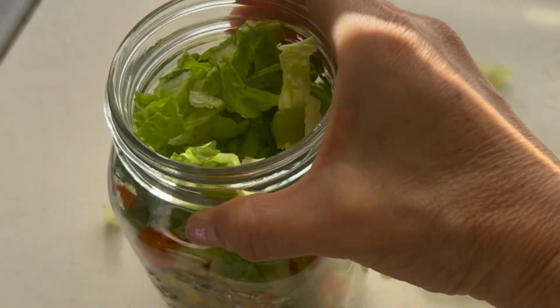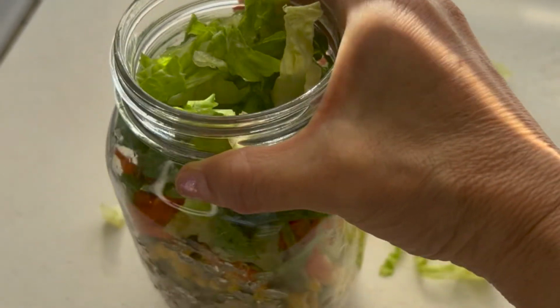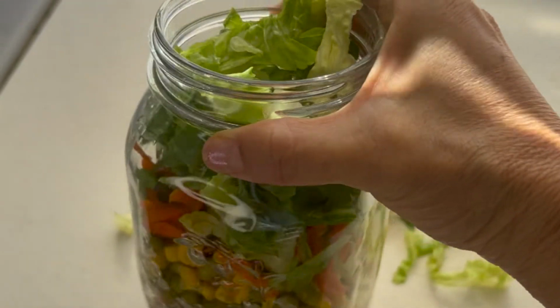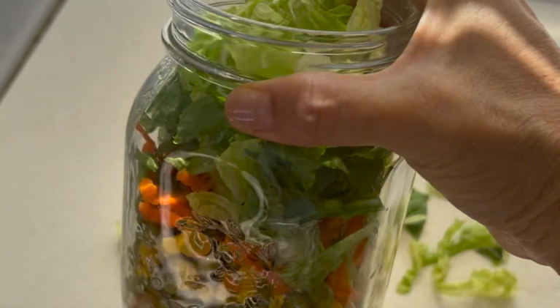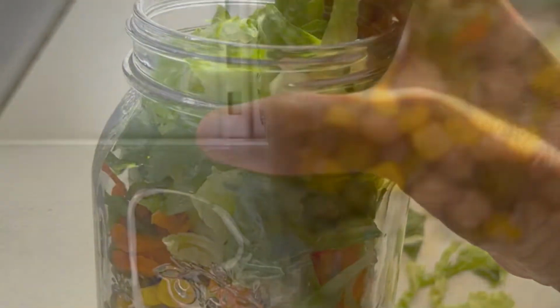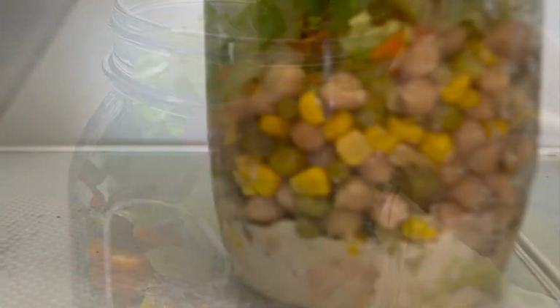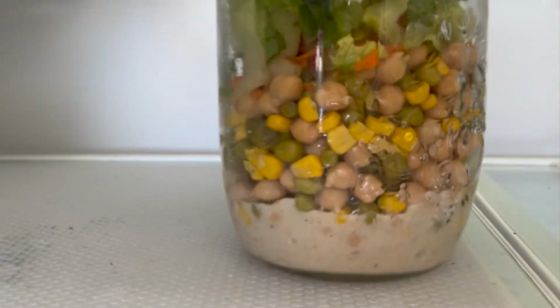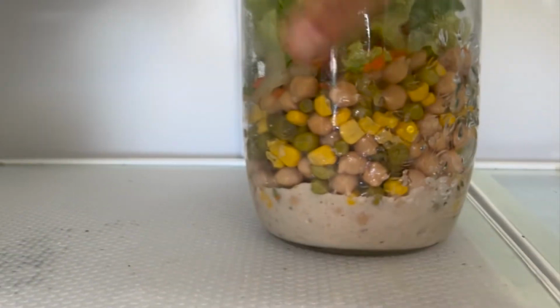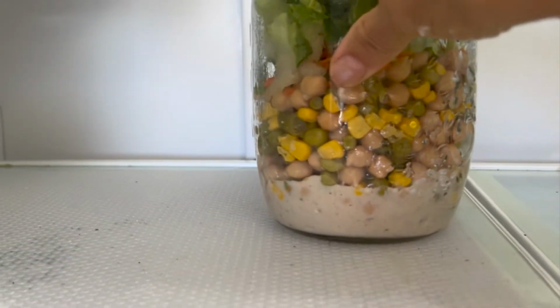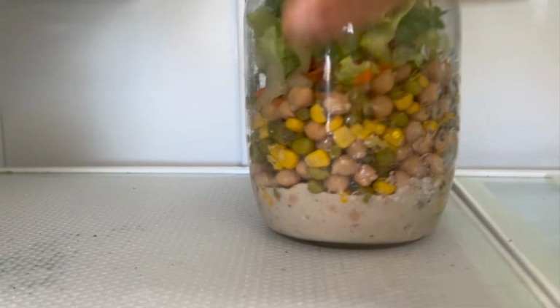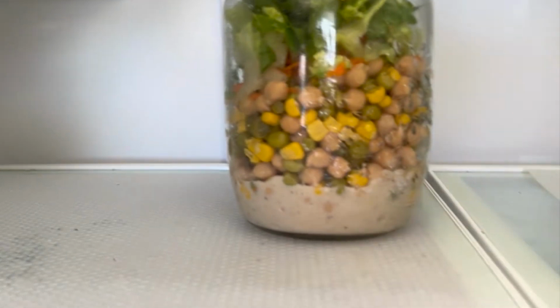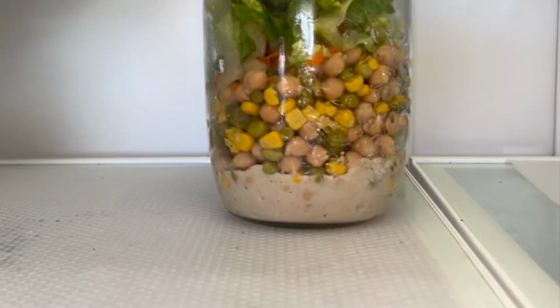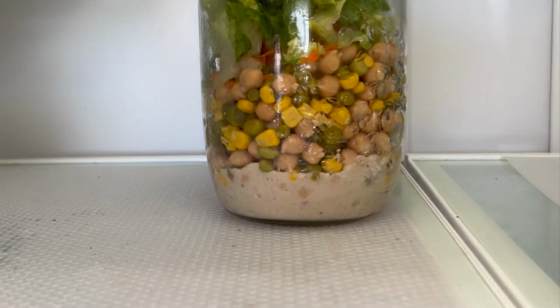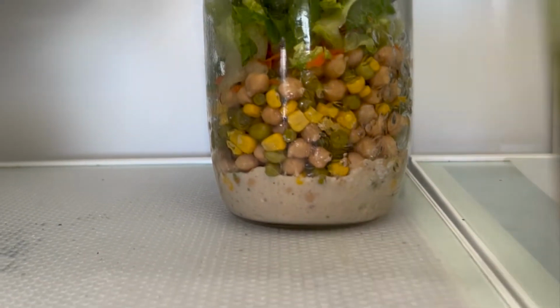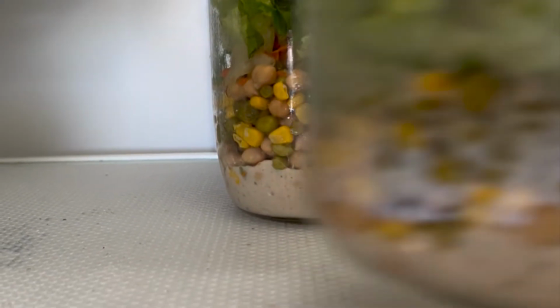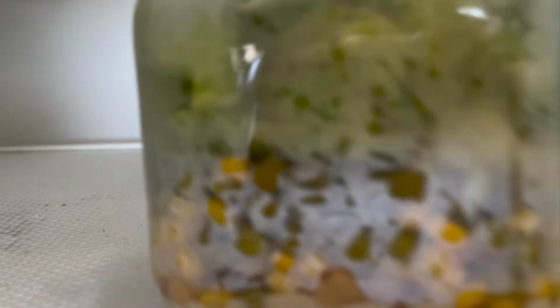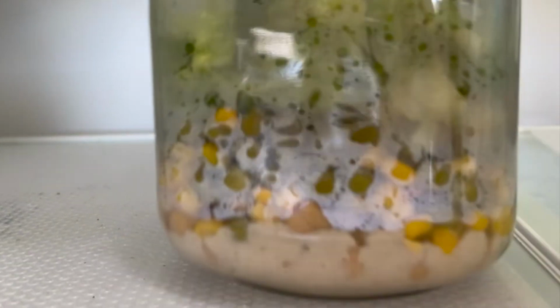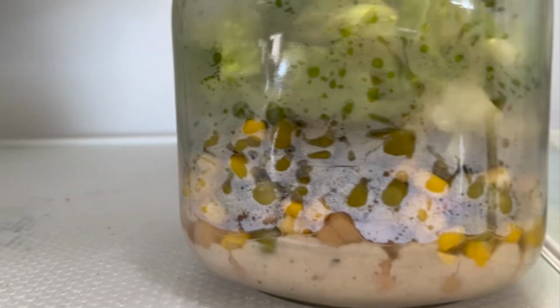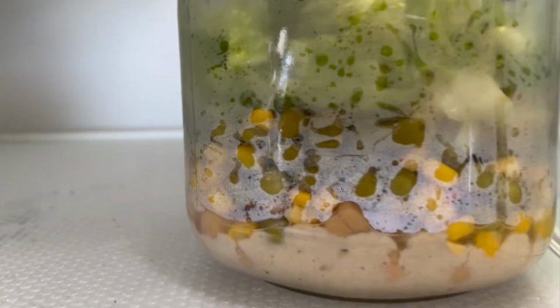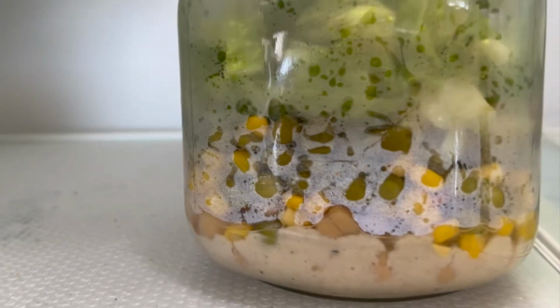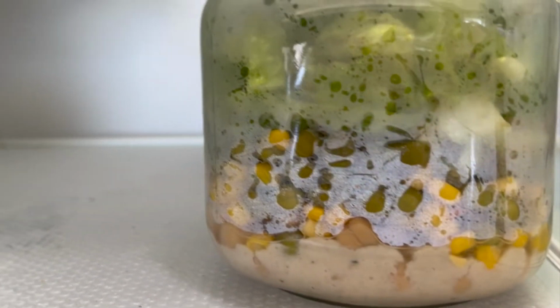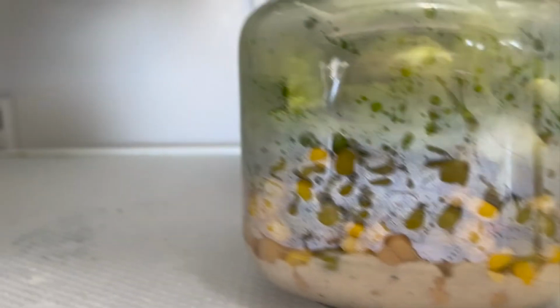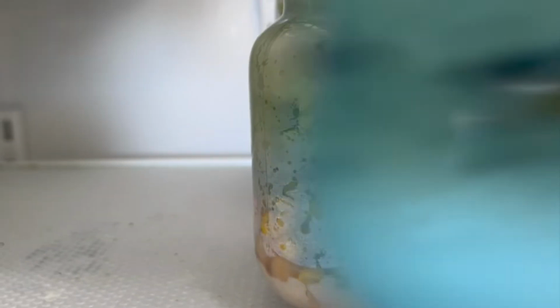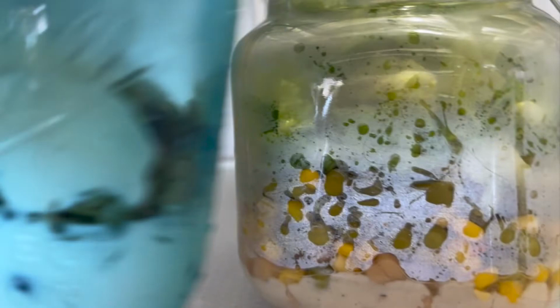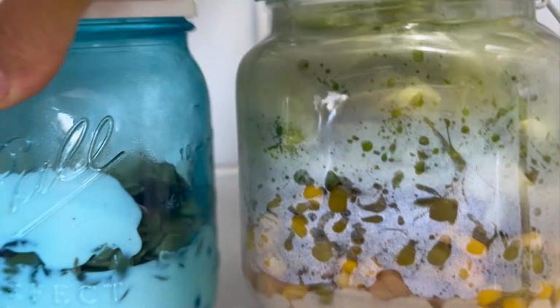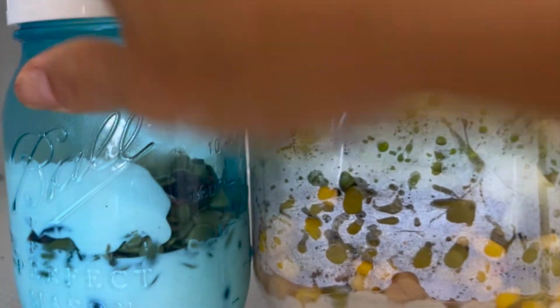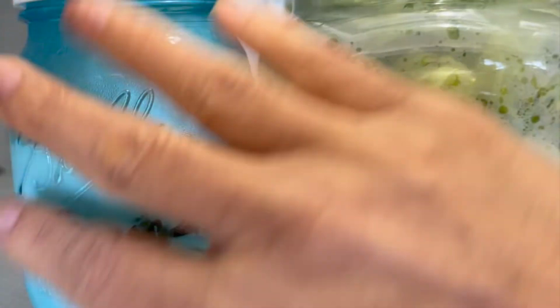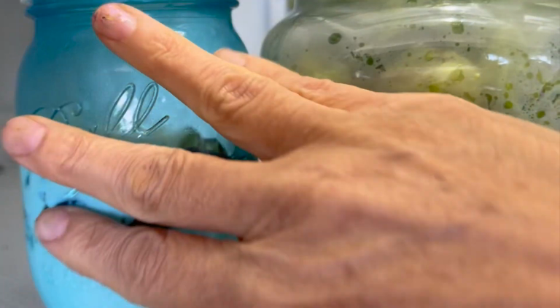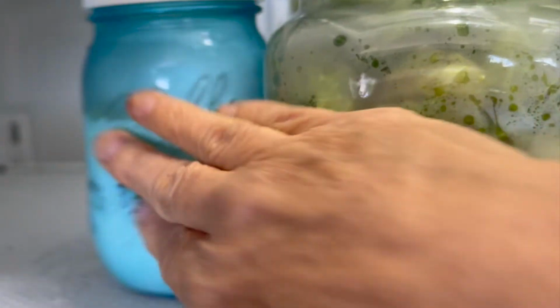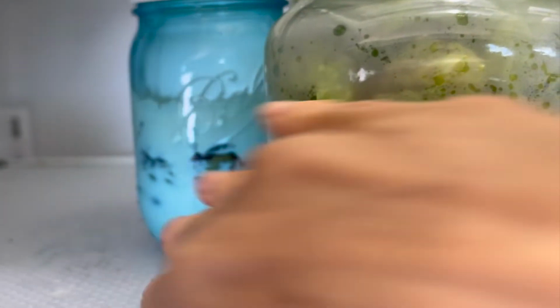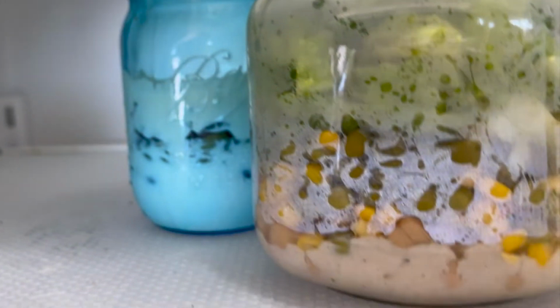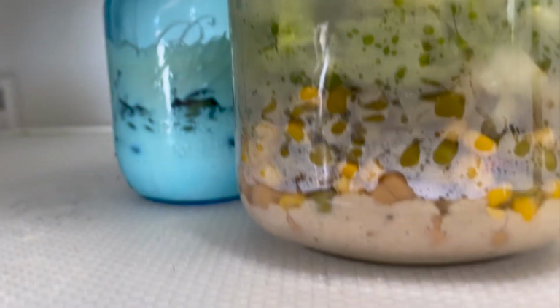Then we'll add lettuce, put the lid on, and they're going to go into the refrigerator. We're going to use them for snacks or for dinner. This comes in really handy — it helps save money and helps you not be stressed out wondering what's for lunch or dinner. You just grab and go.